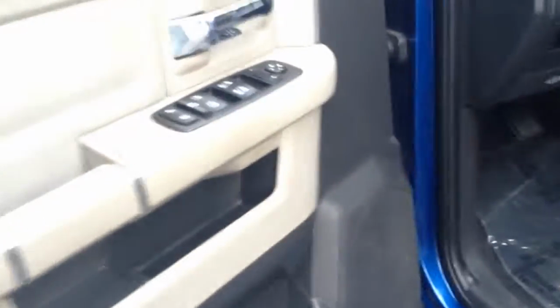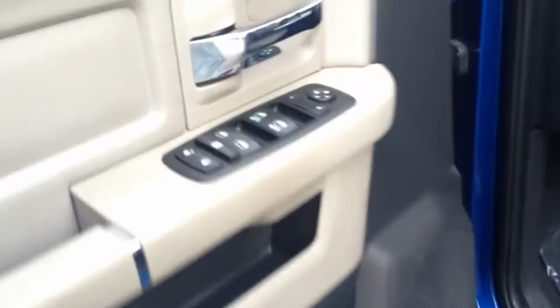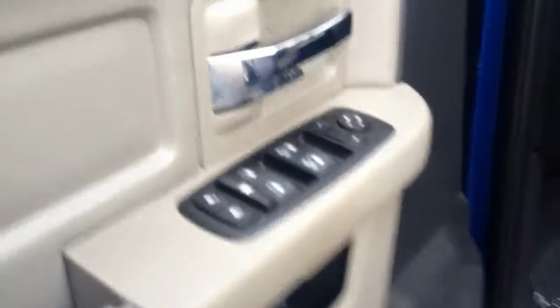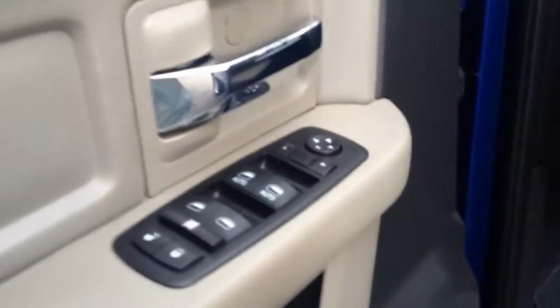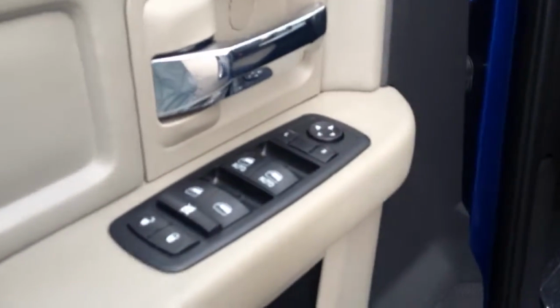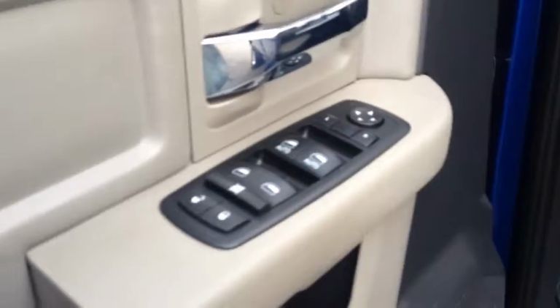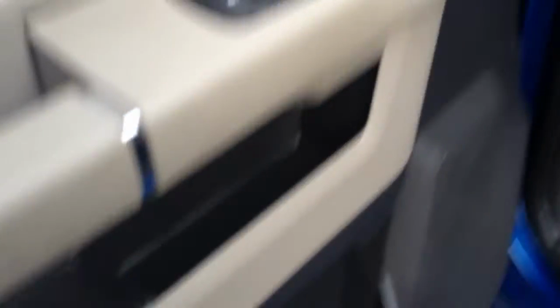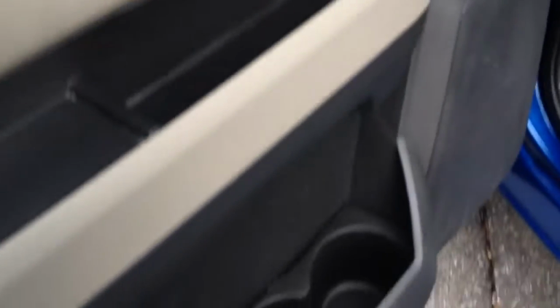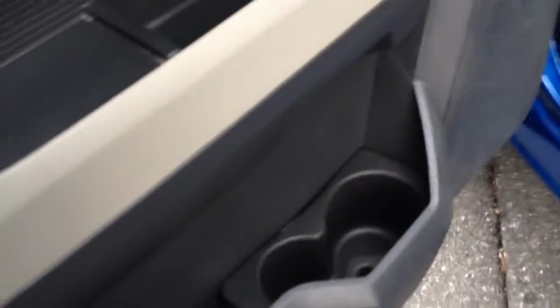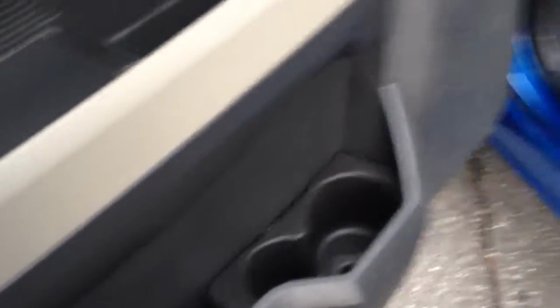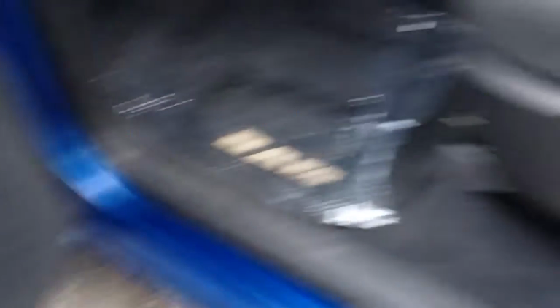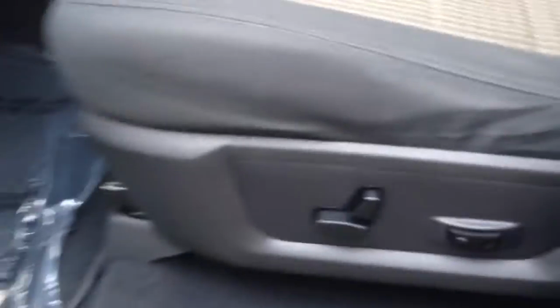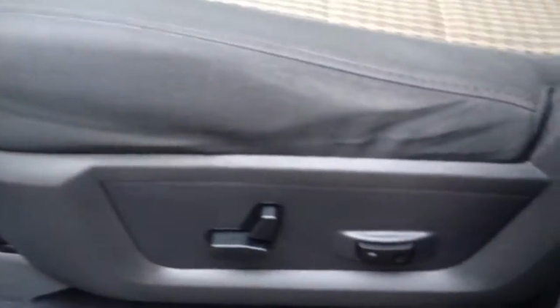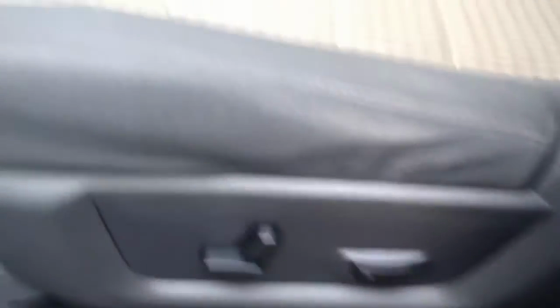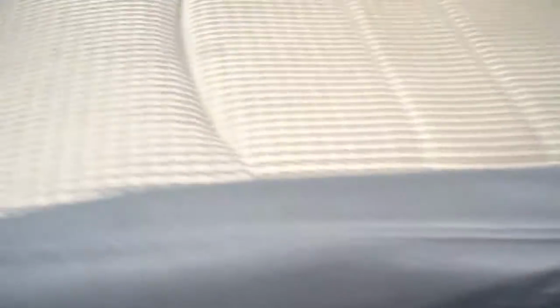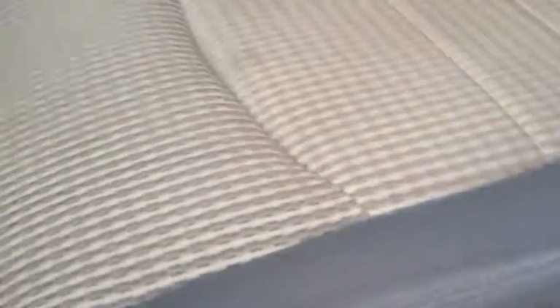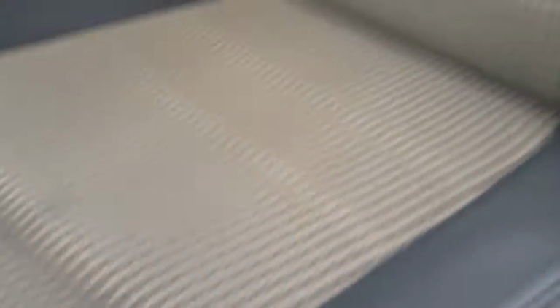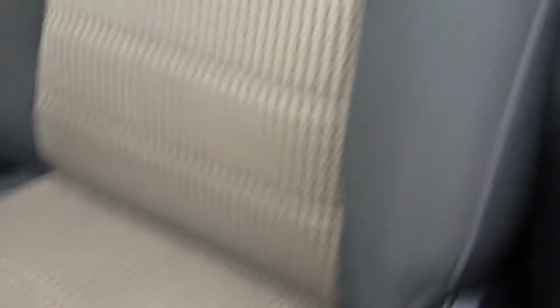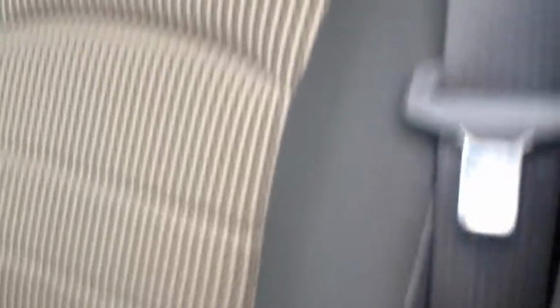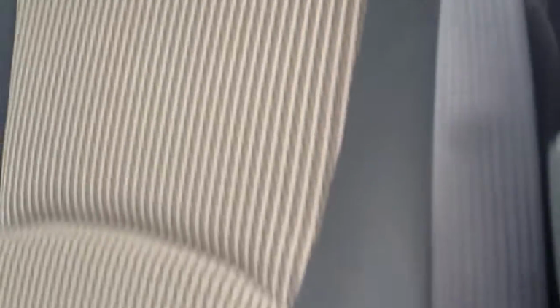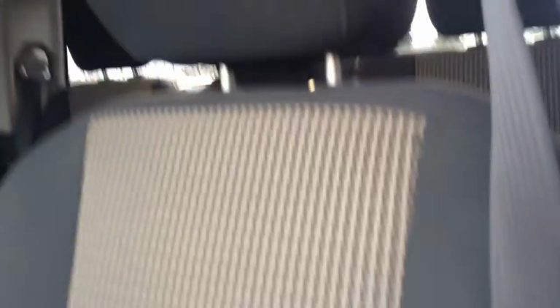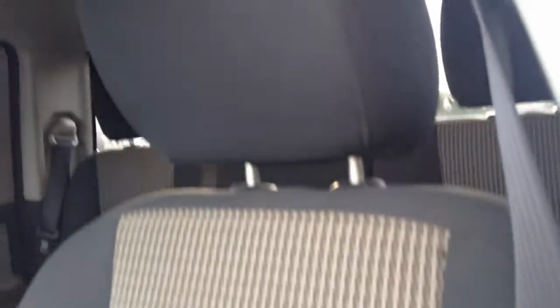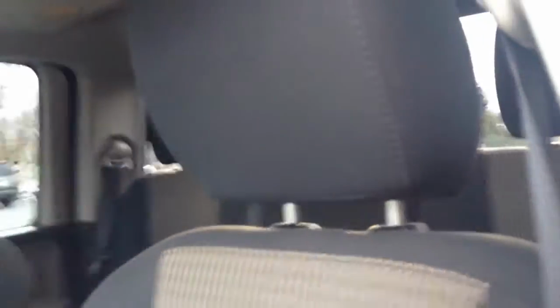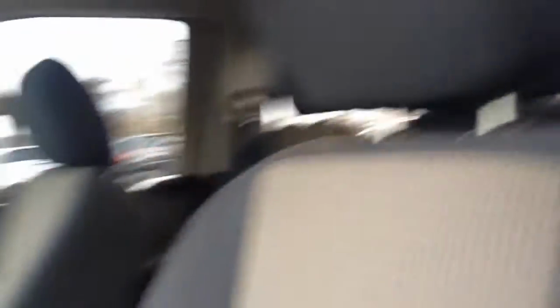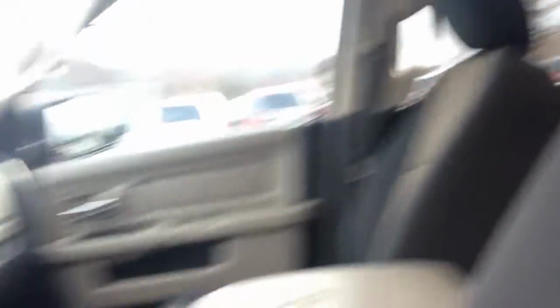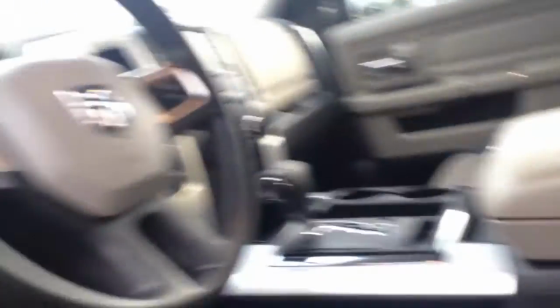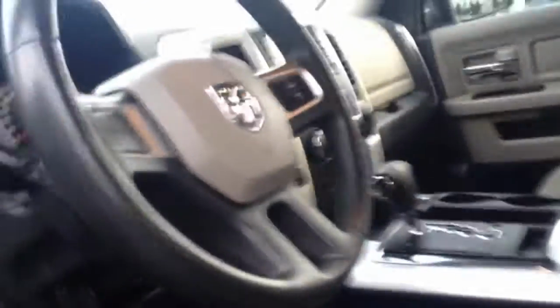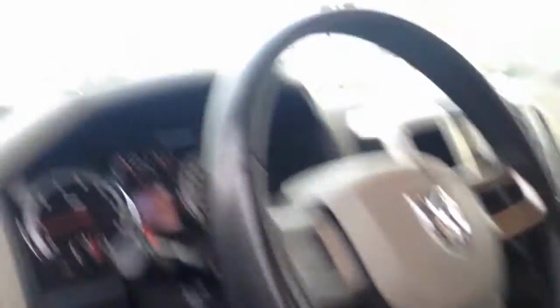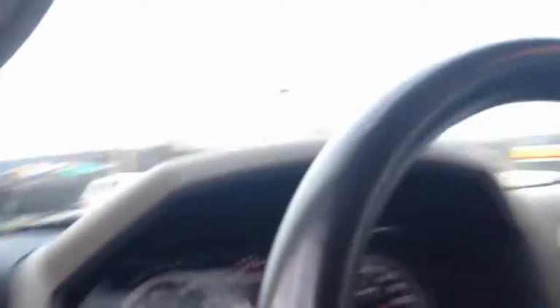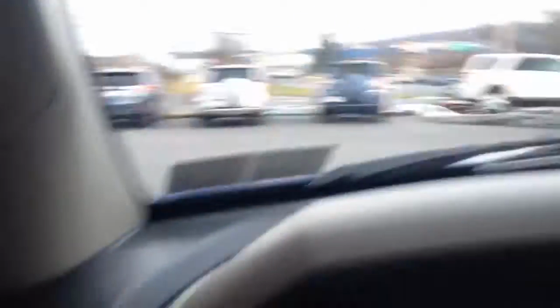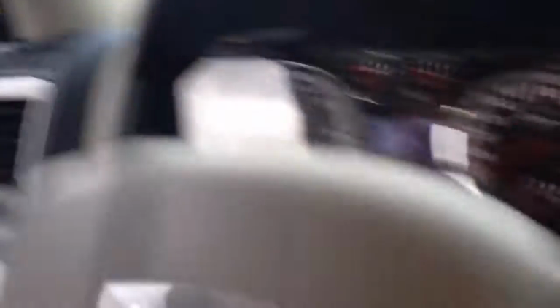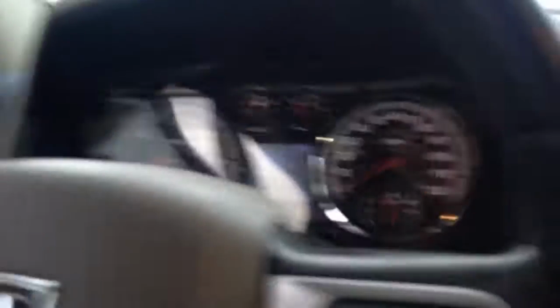Power windows, power locks, and power mirrors there on the door. Cup holder down there. Has a power seat. Cloth interior — just want to highlight that it's real clean, not stained or ripped or torn up. Take a seat inside here.